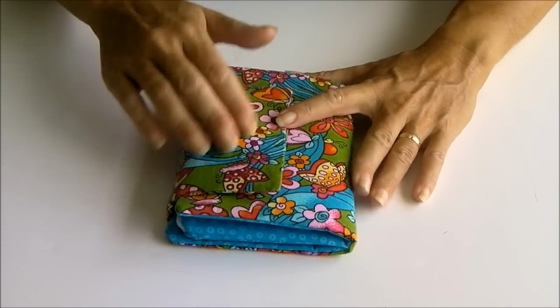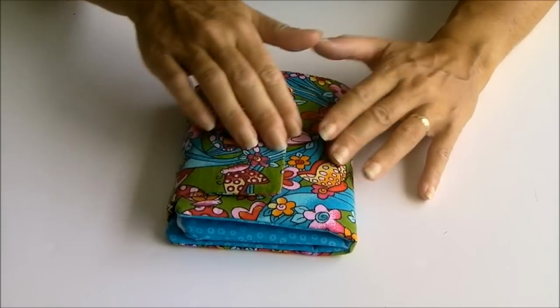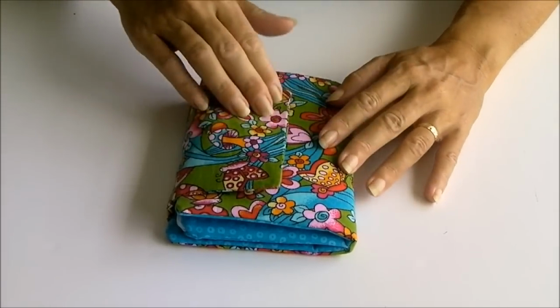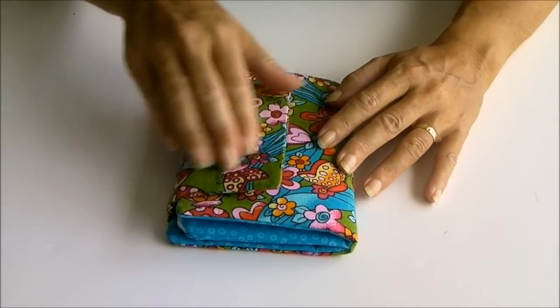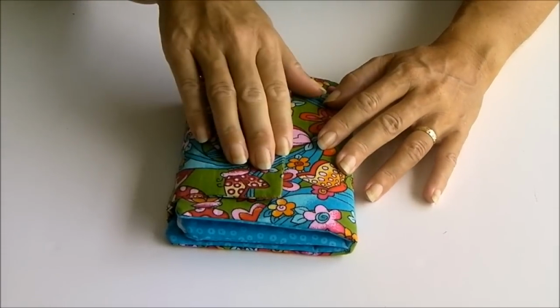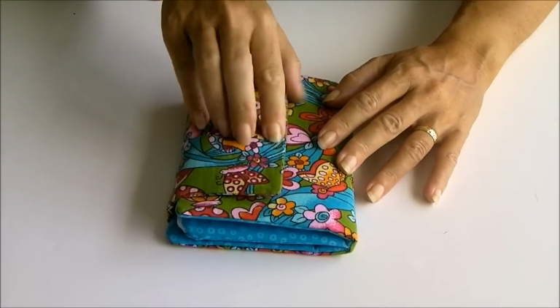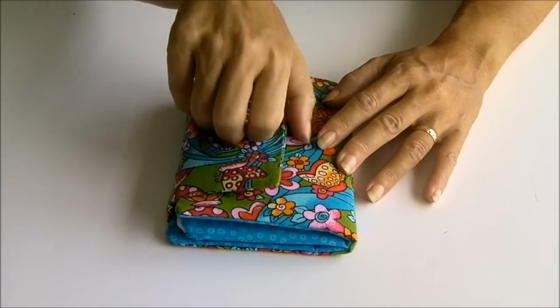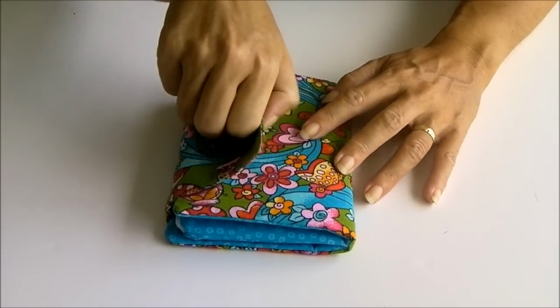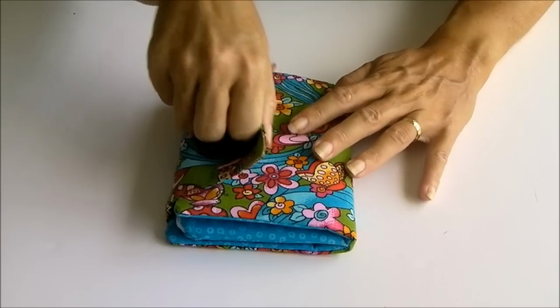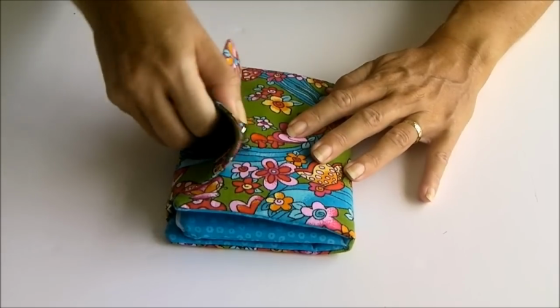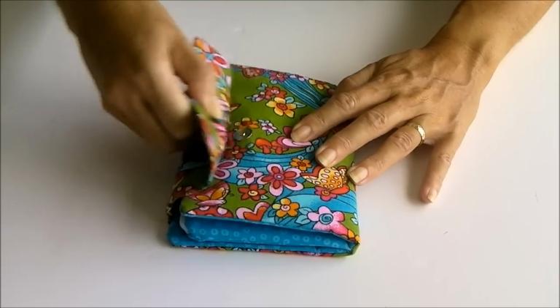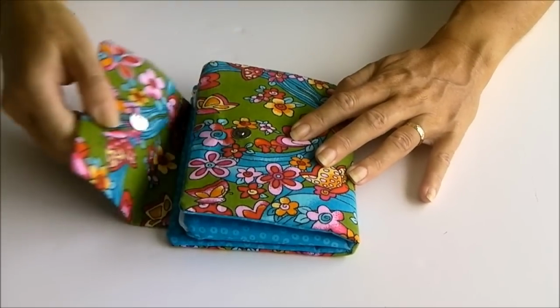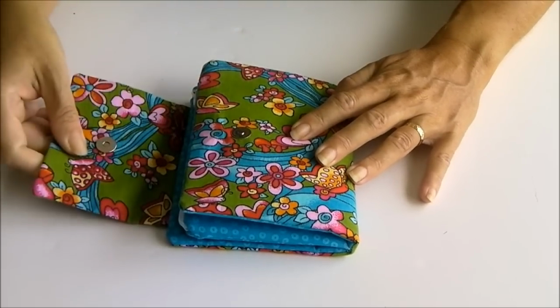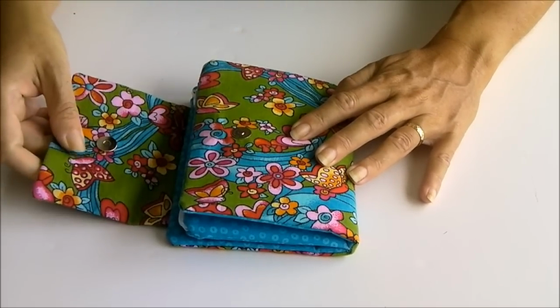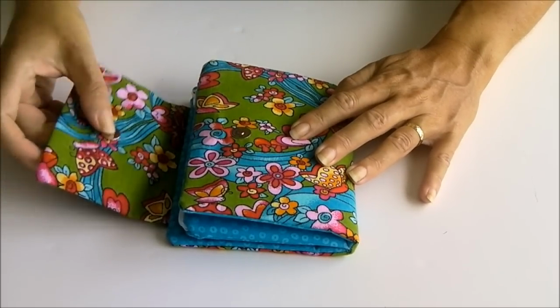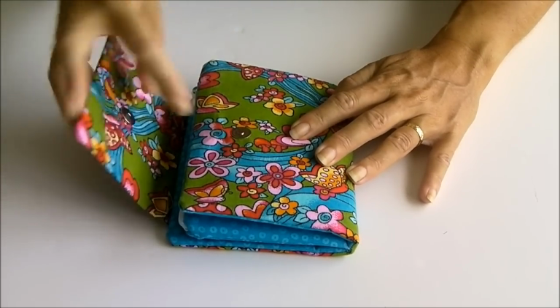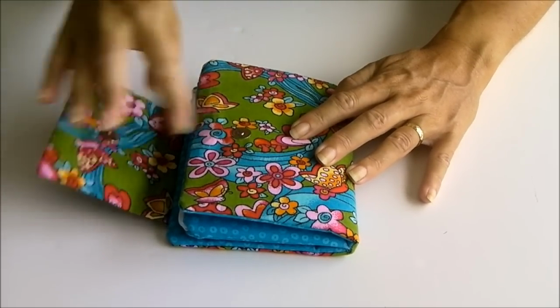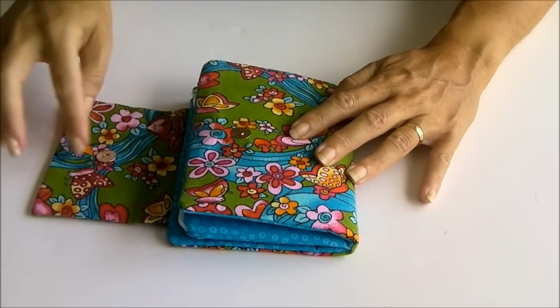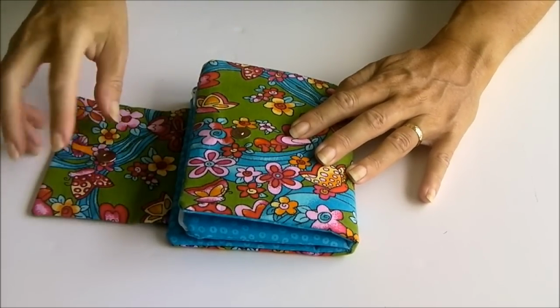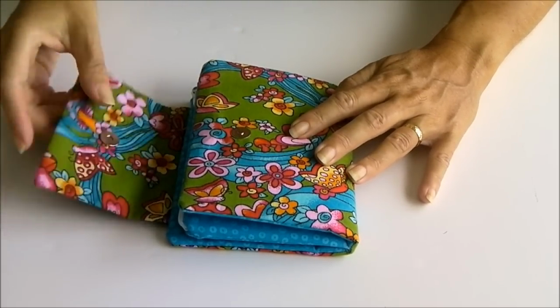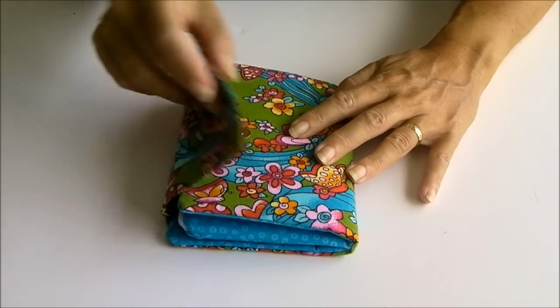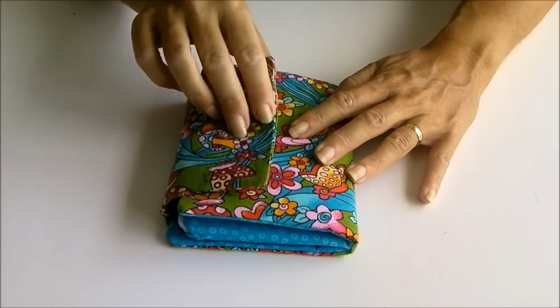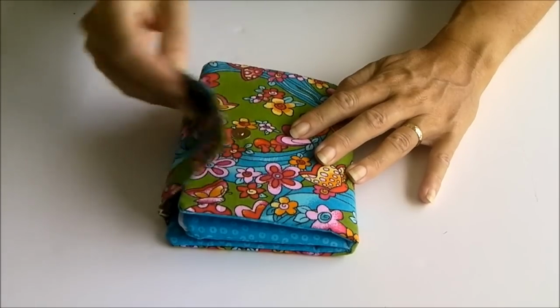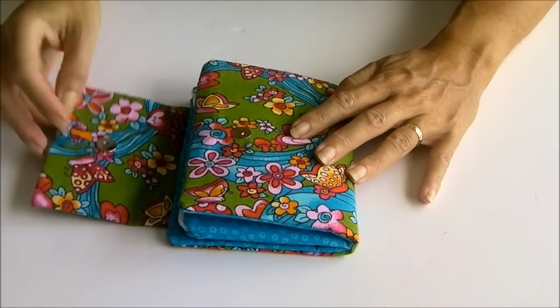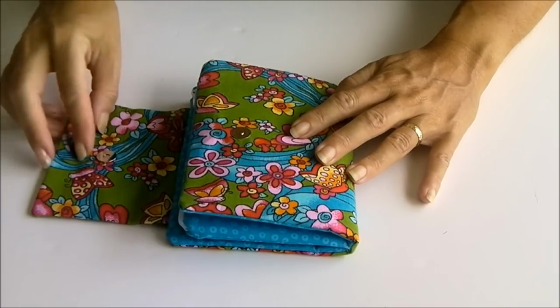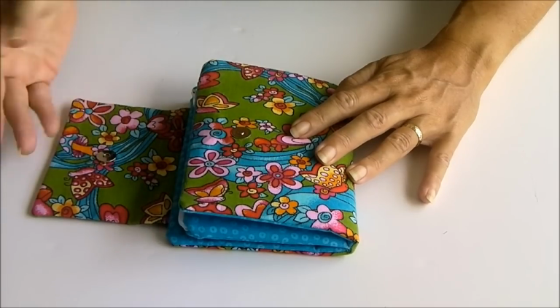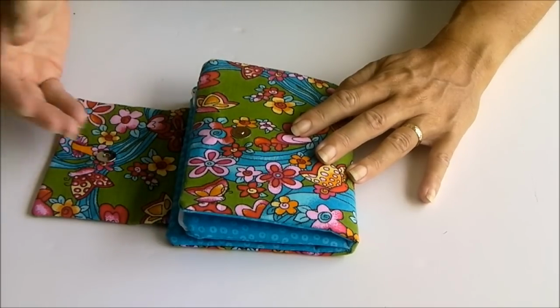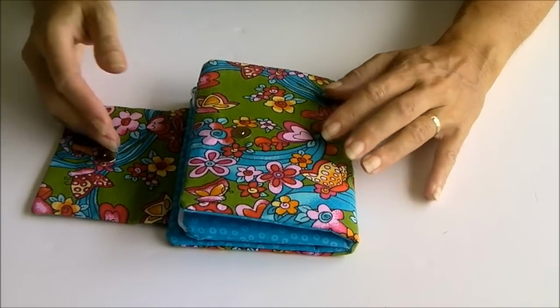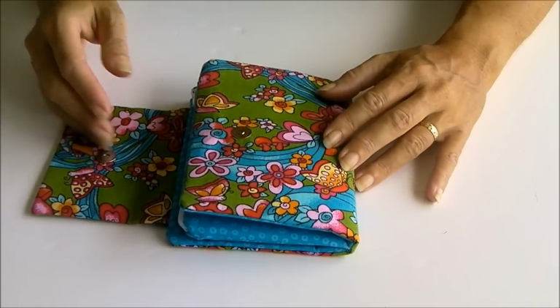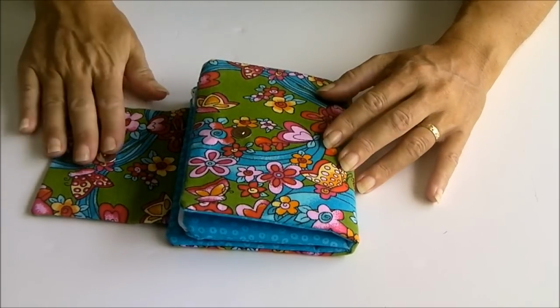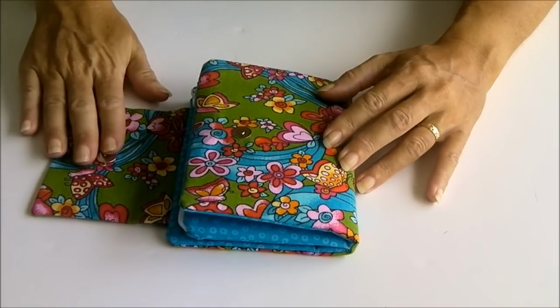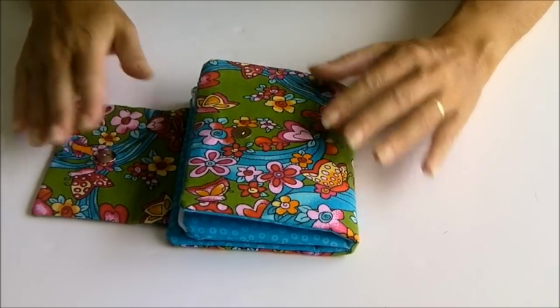First of all, it has this flap with a magnetic snap. You can also use just a regular press stud, some Velcro, a button, or whatever you would like to.